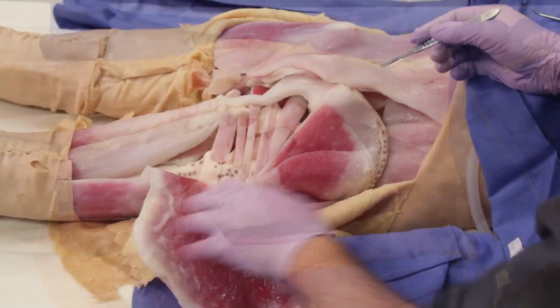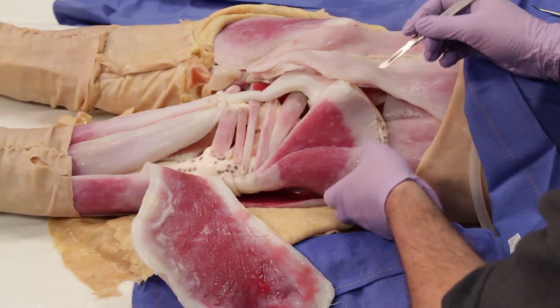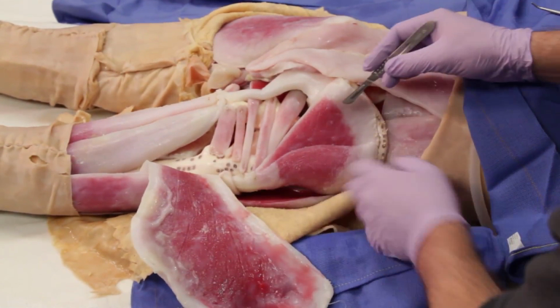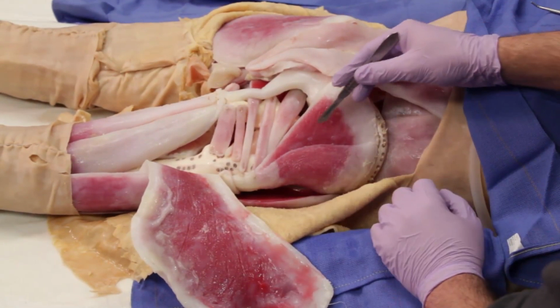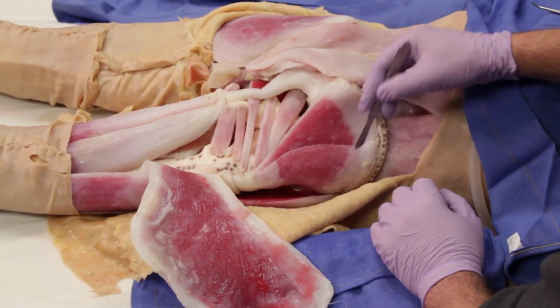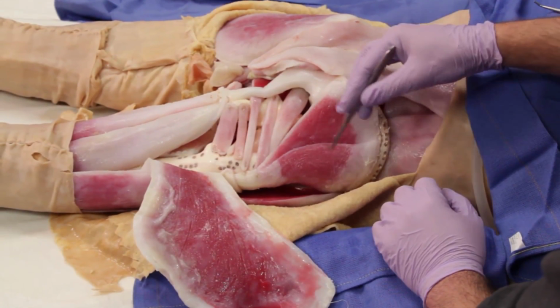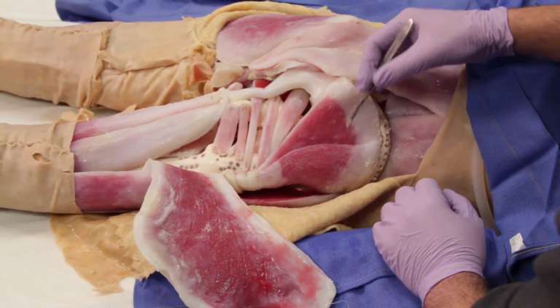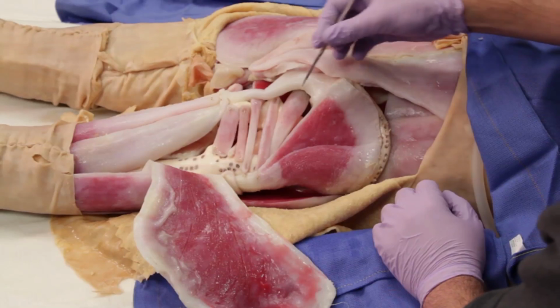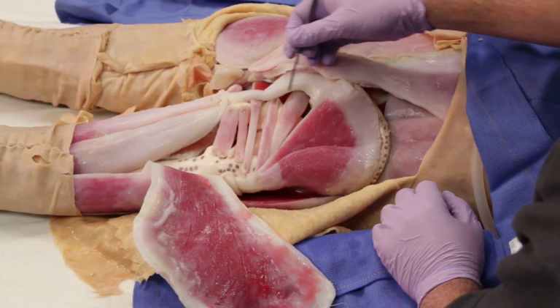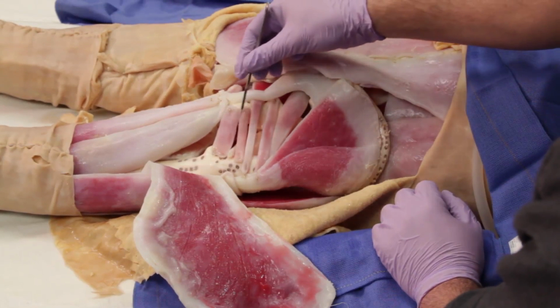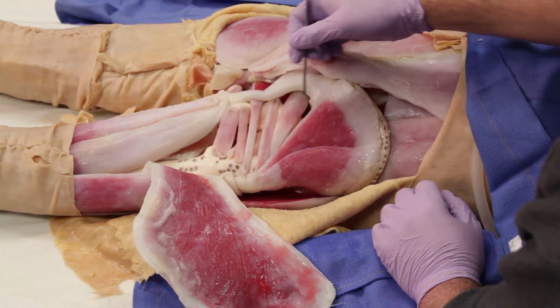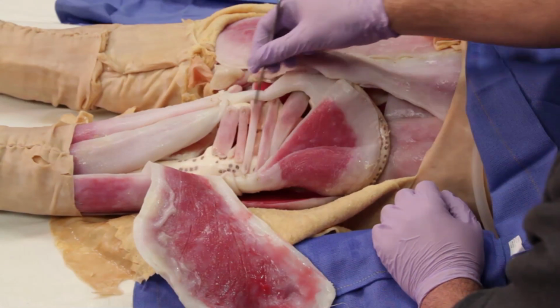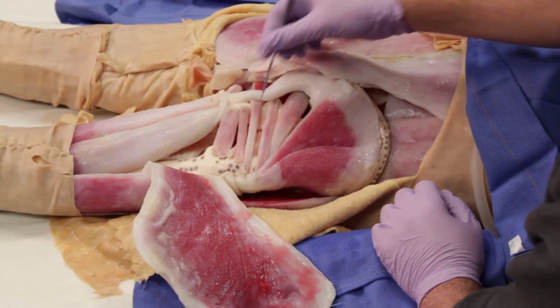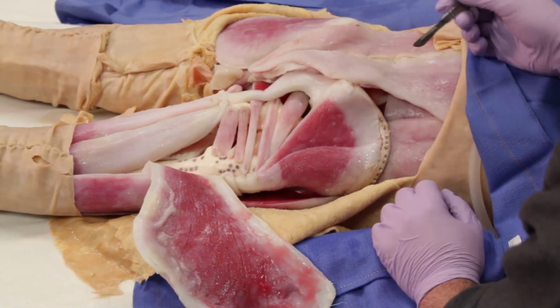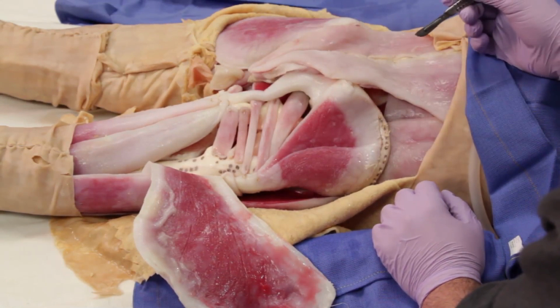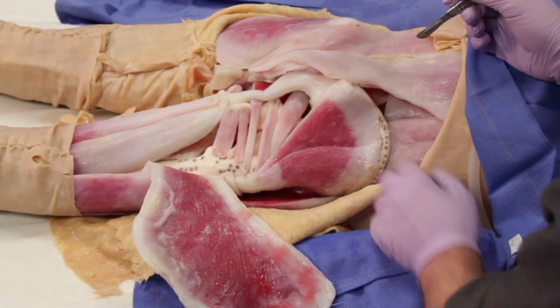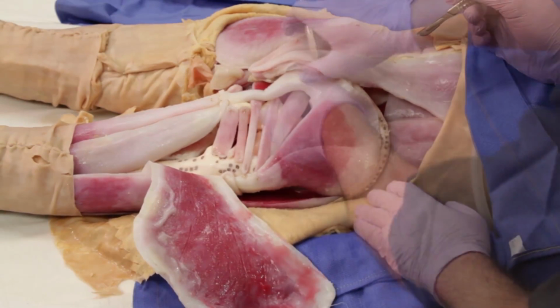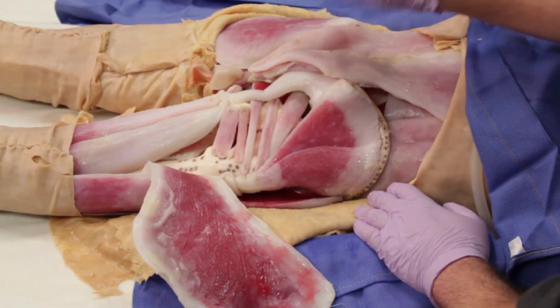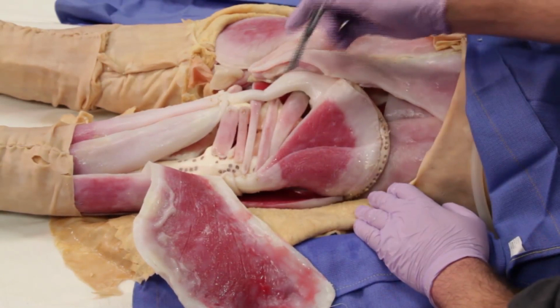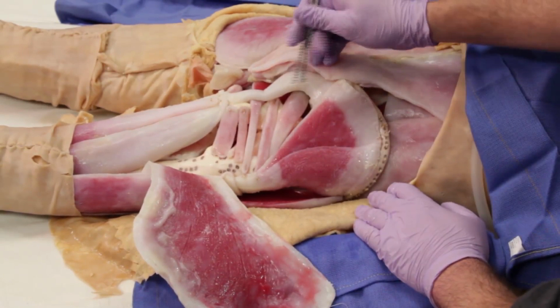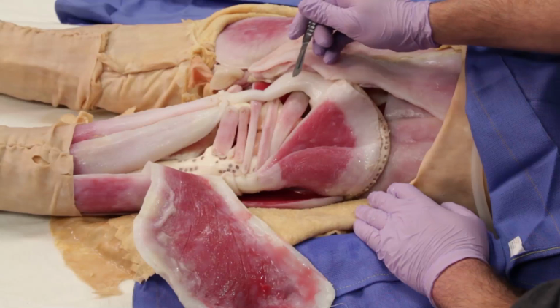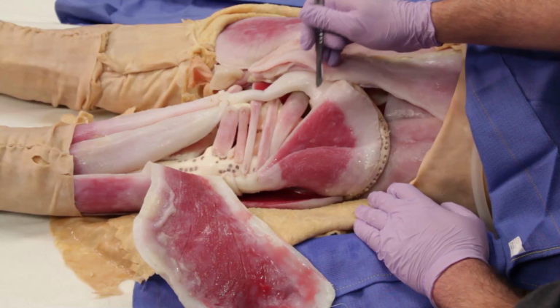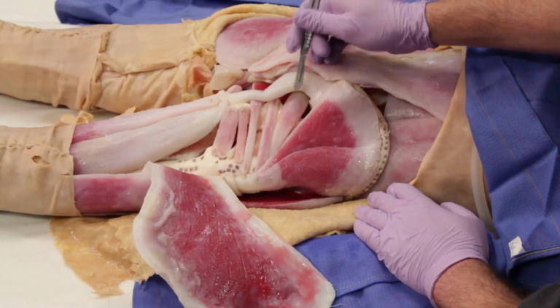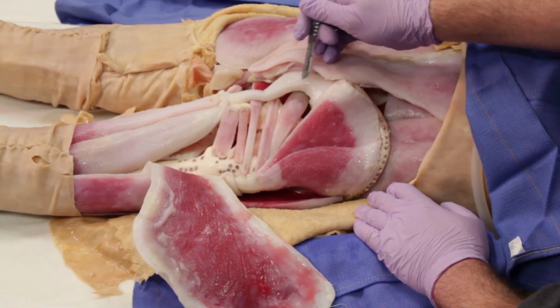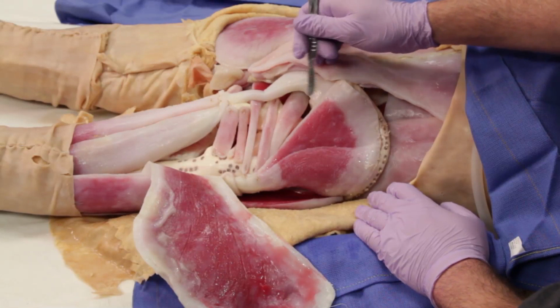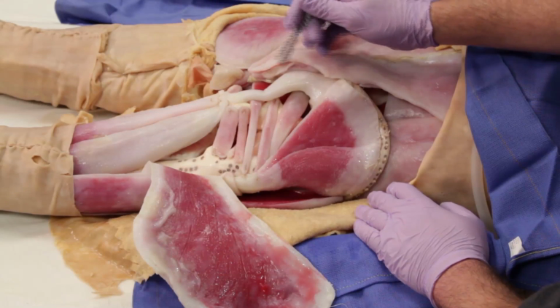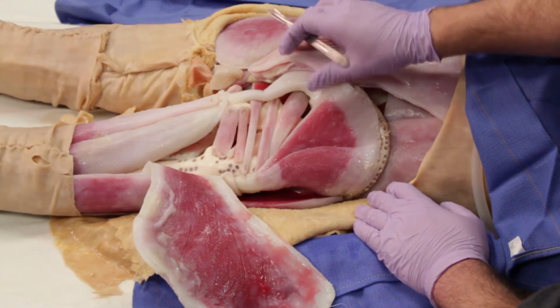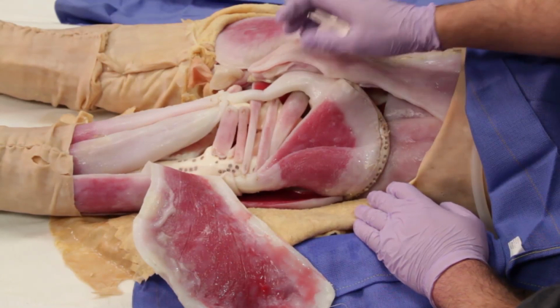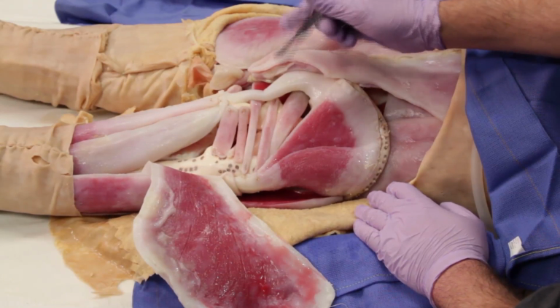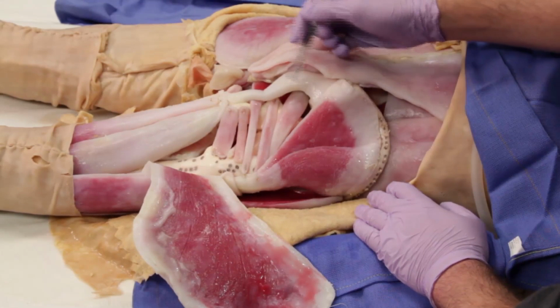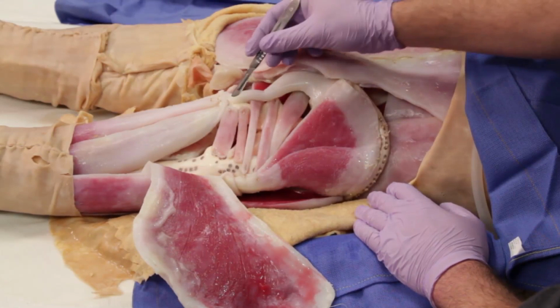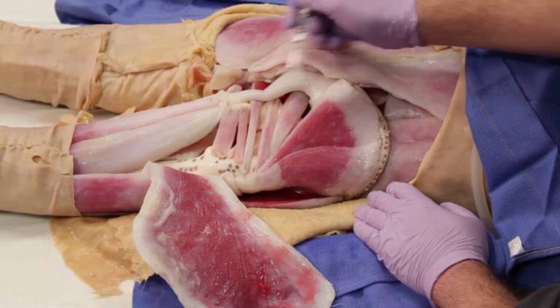Now reflected, you will see the gluteus medius along with a number of strap muscles which are mostly lateral rotators. Note the sacrotuberous ligament here is an important landmark running from the sacrum out to the ischial tuberosity.